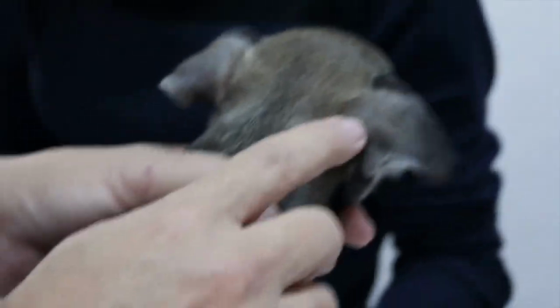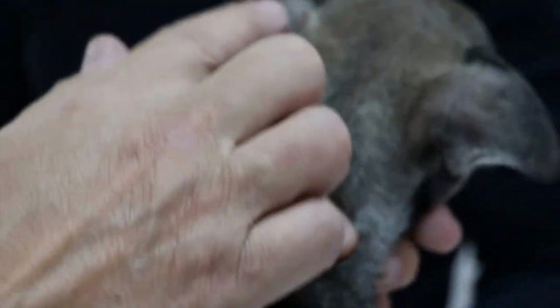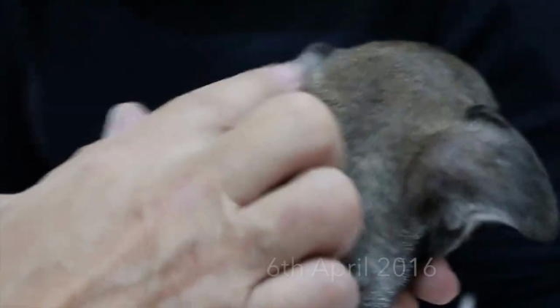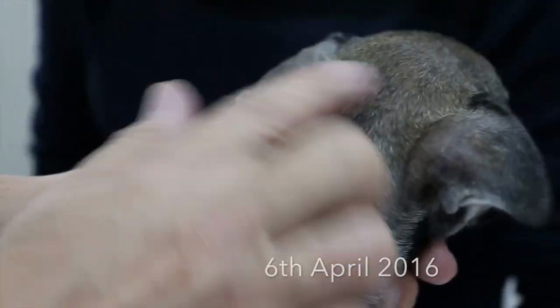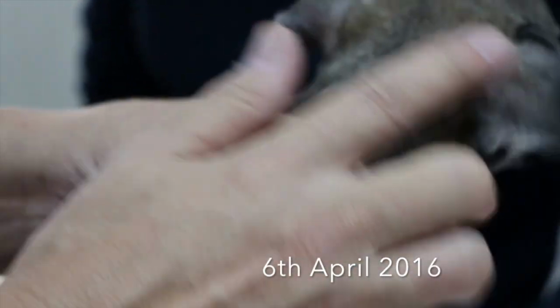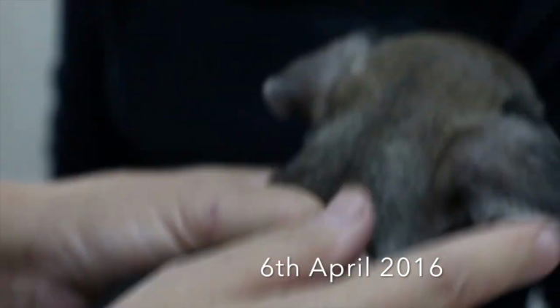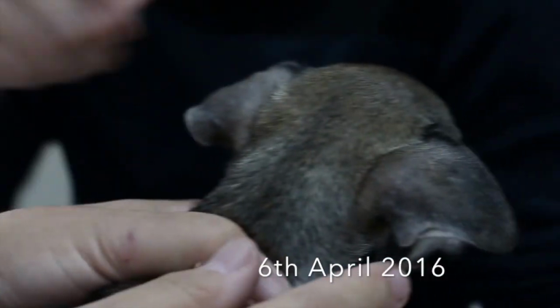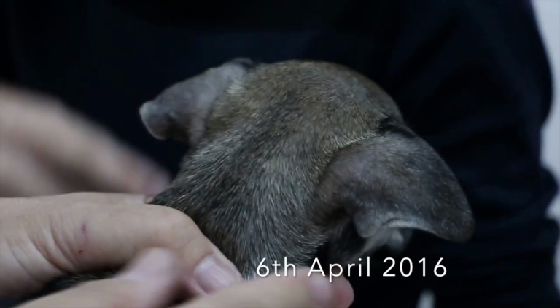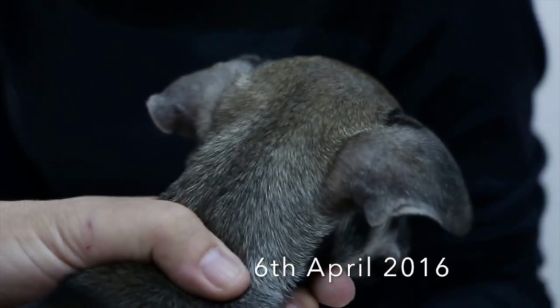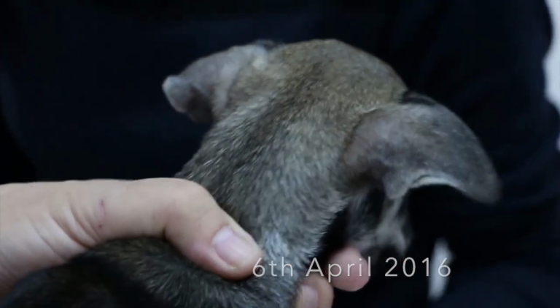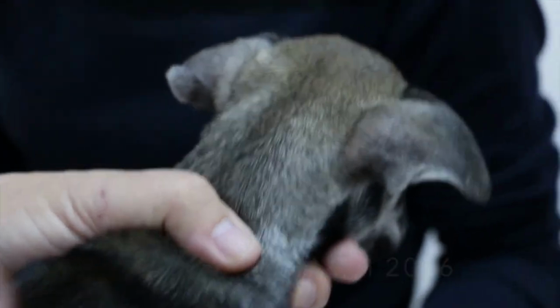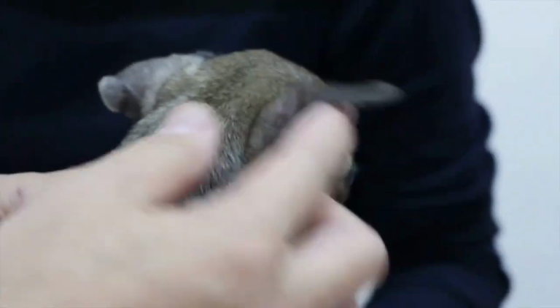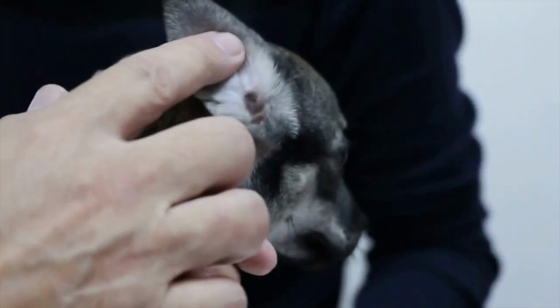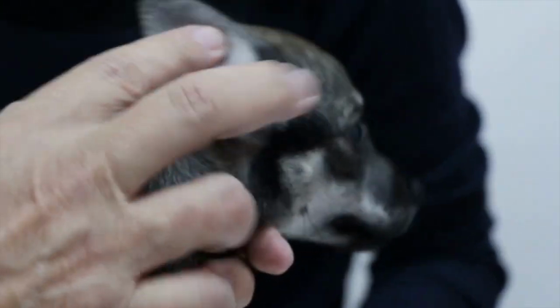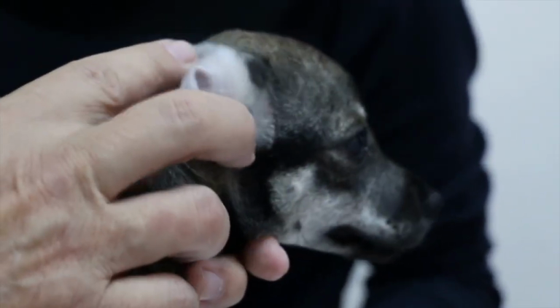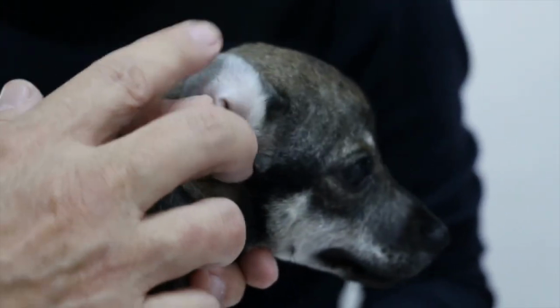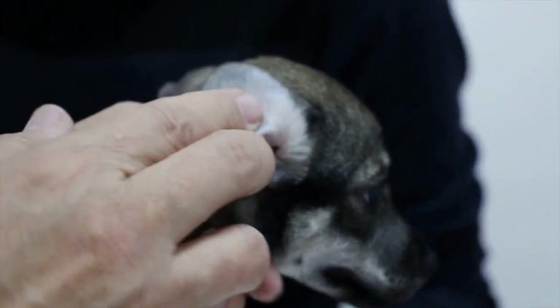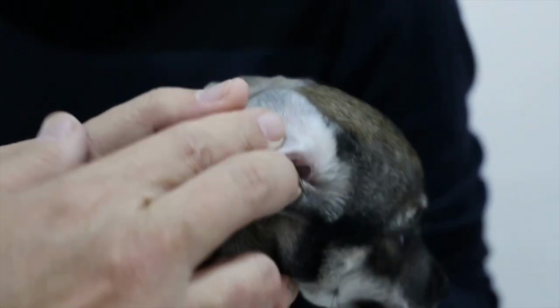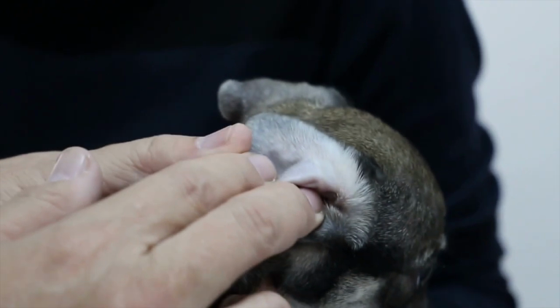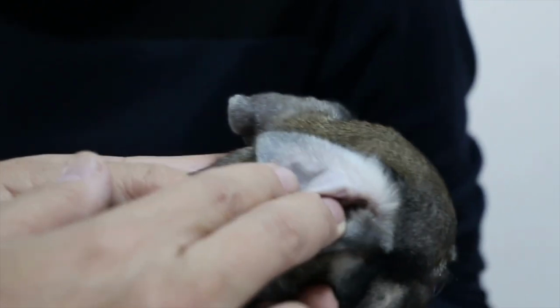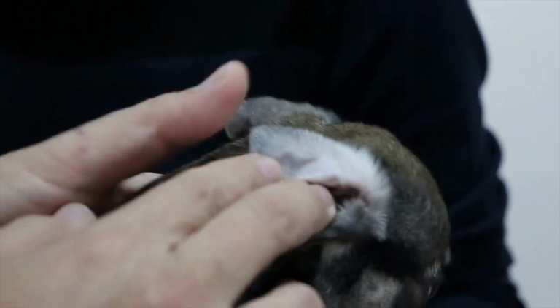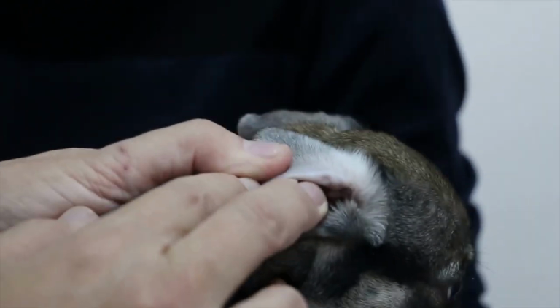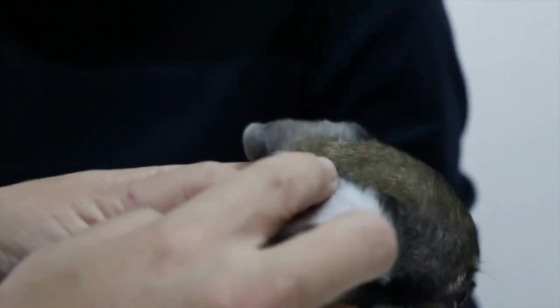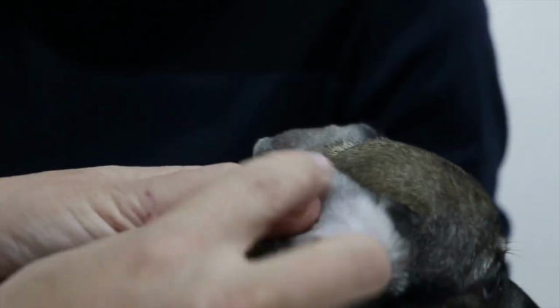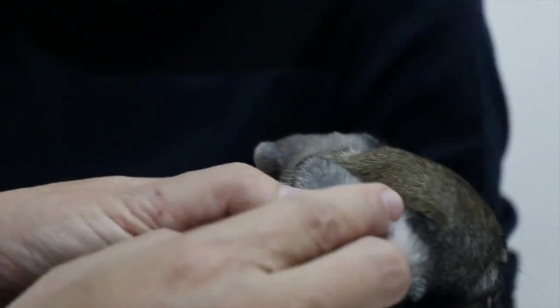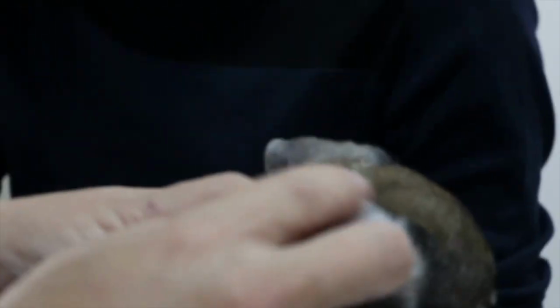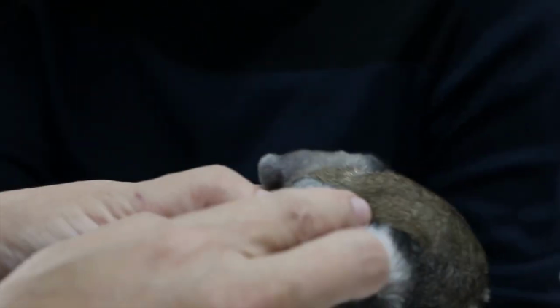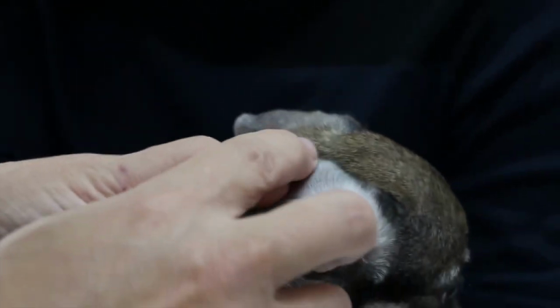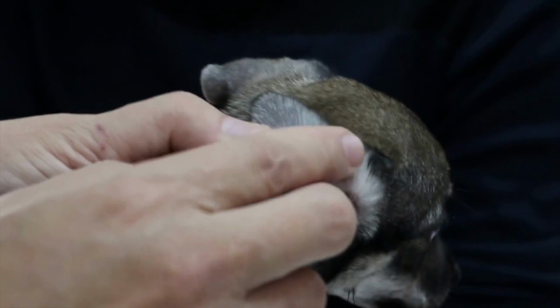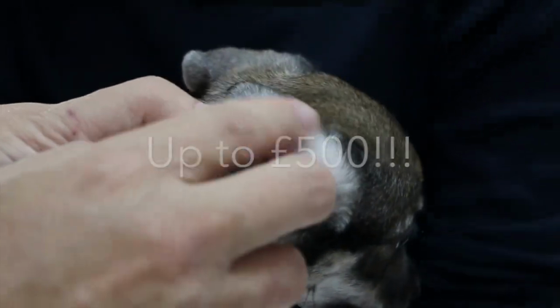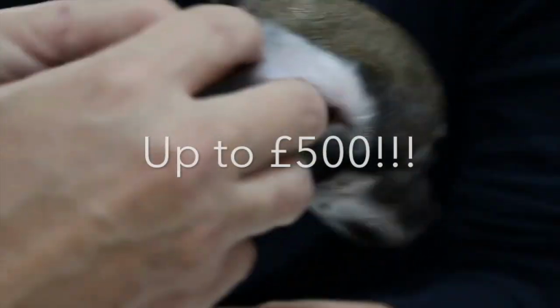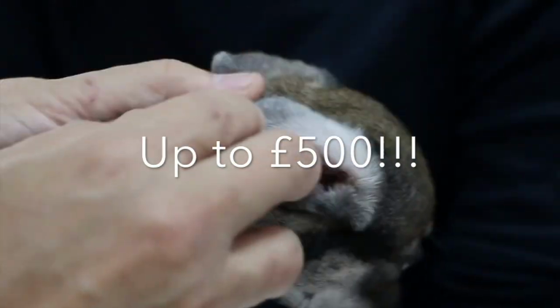Not only that, but from the 6th of April 2016, it will be a legal requirement to have your dog microchipped and registered on a recognised database in England and Wales. If your dog isn't microchipped after this date, you could face fines of up to £500.